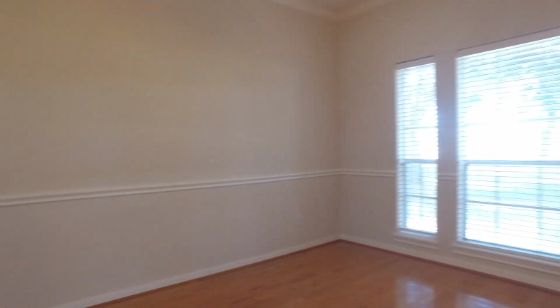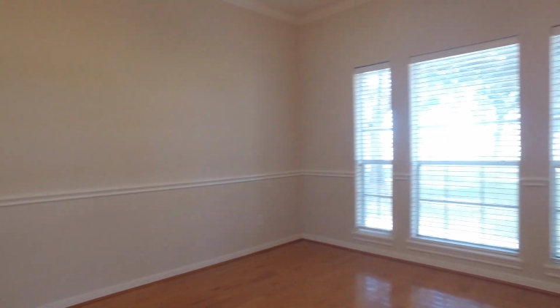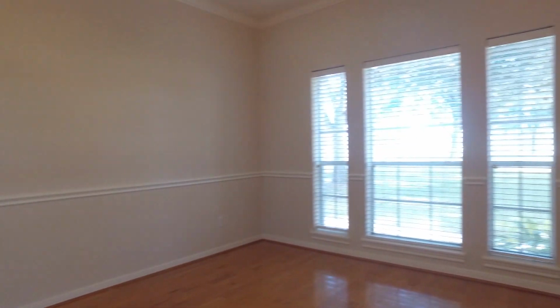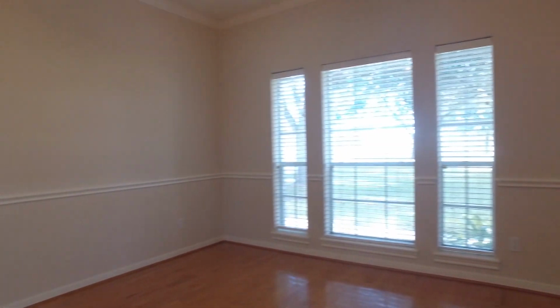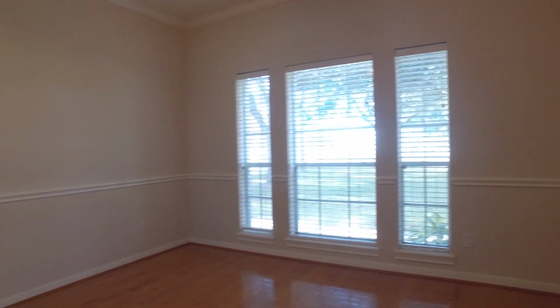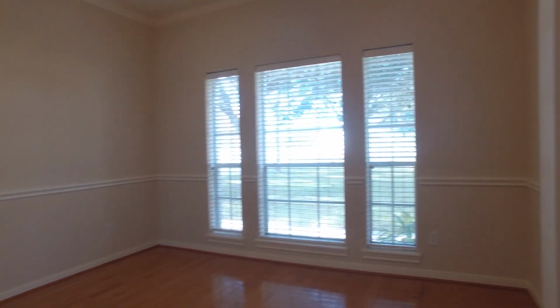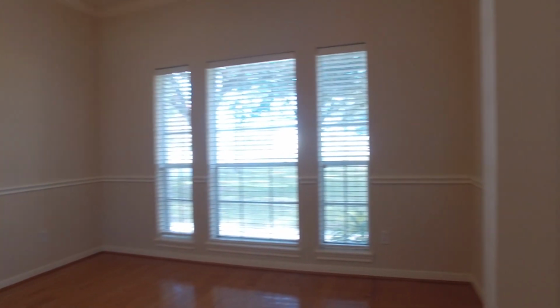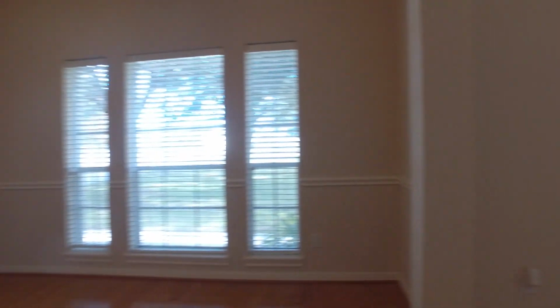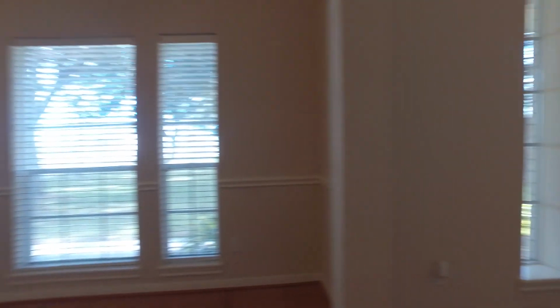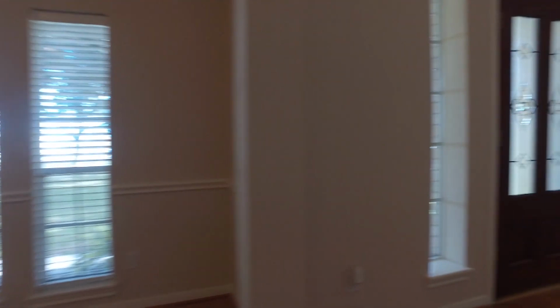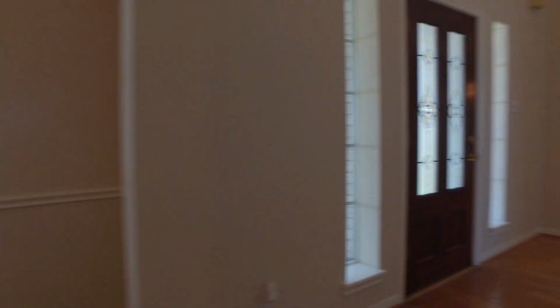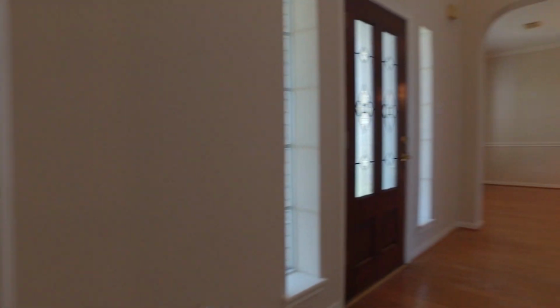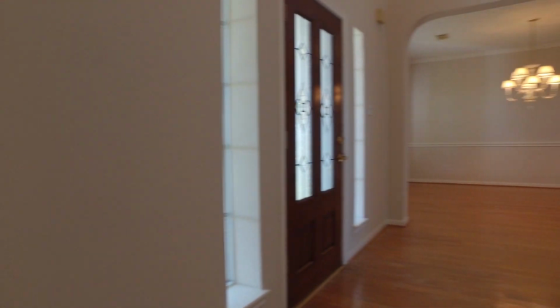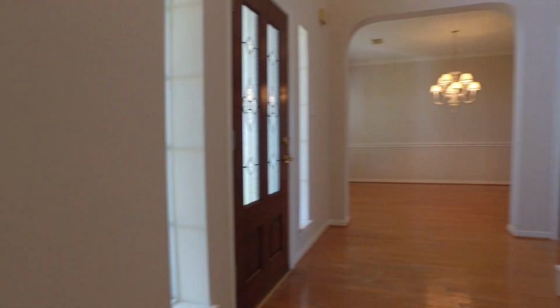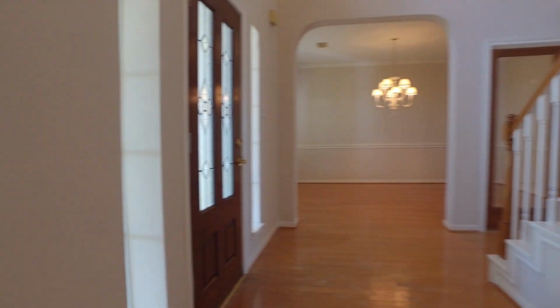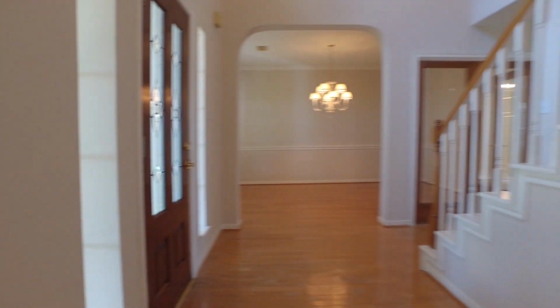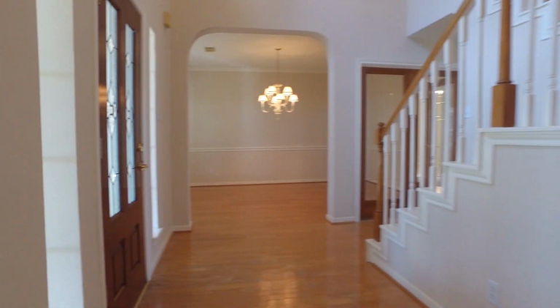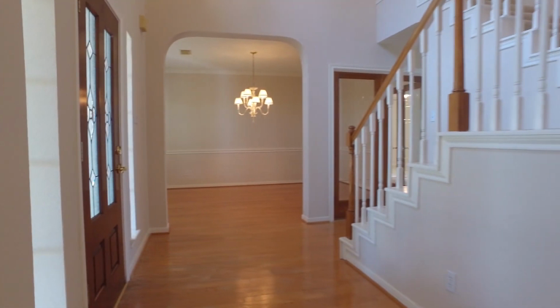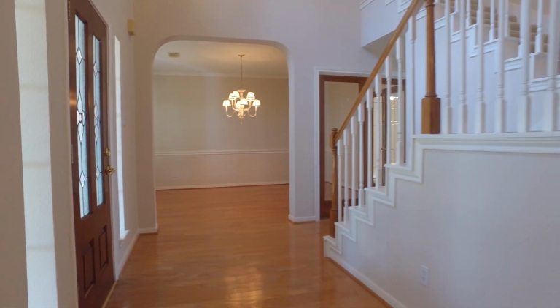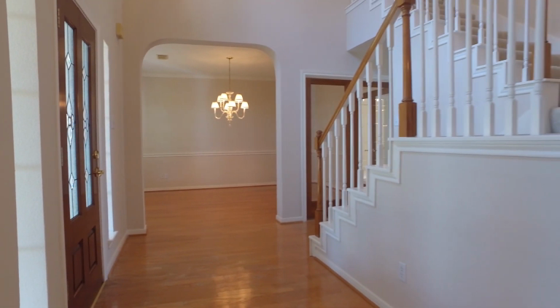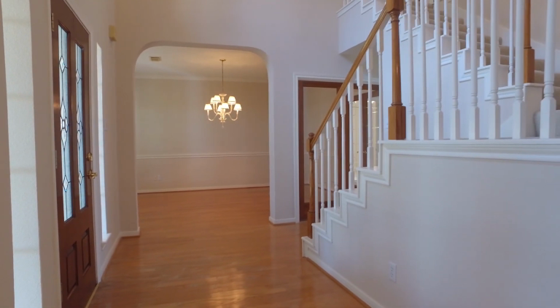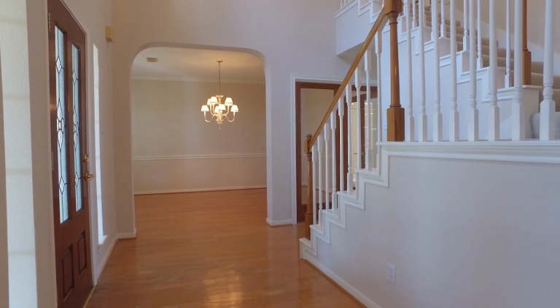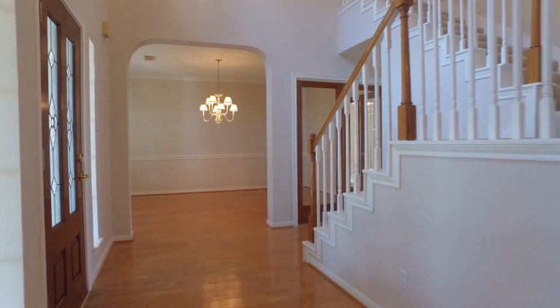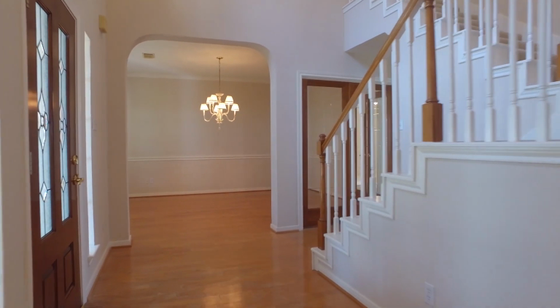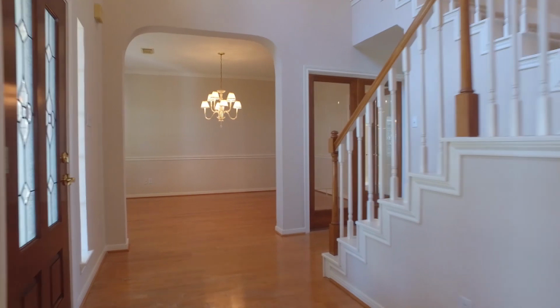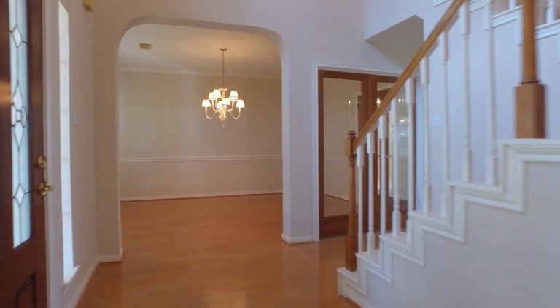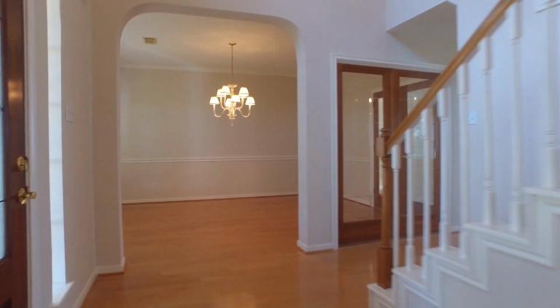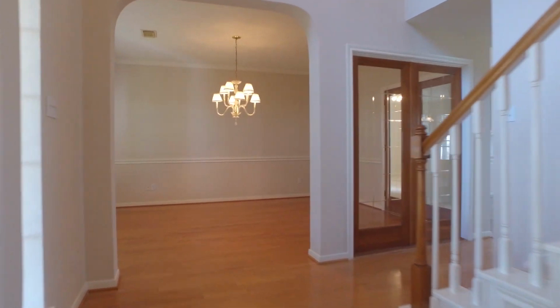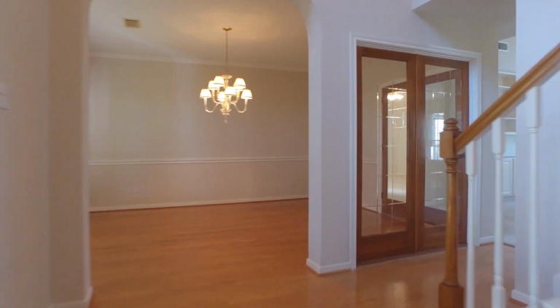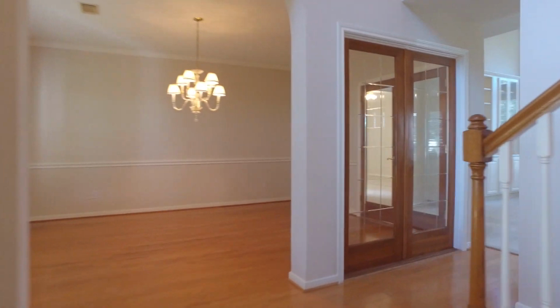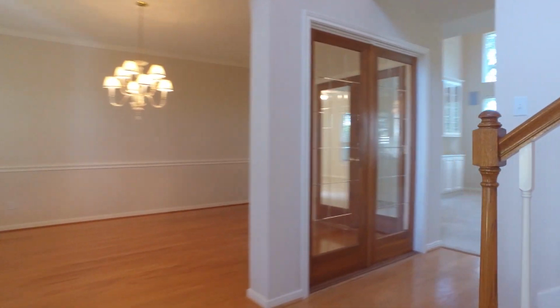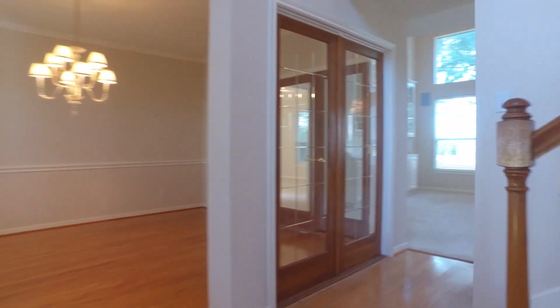There are formals on either side of the front door. Remington Trails offers home sites on acreage, fishing ponds, and private equestrian riding and walking trails, and so much more.